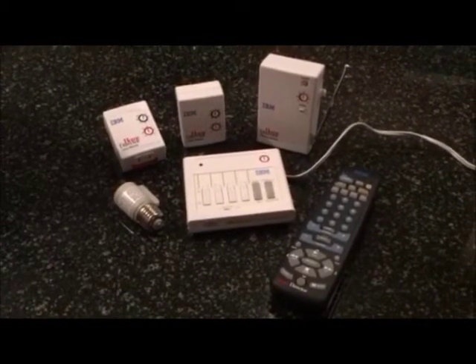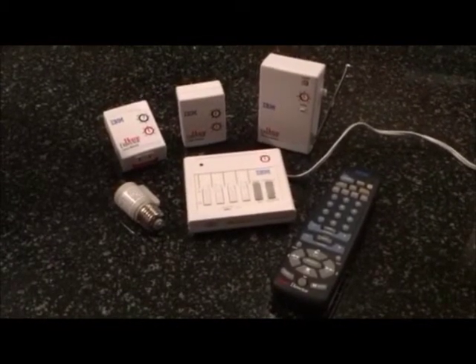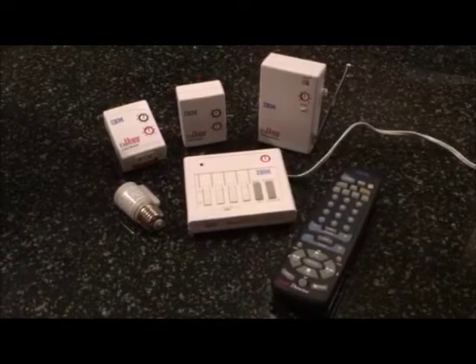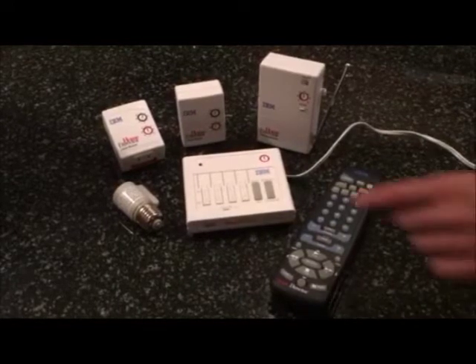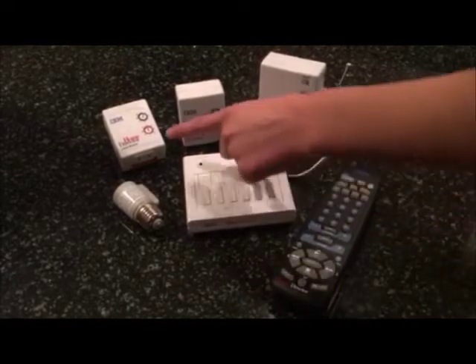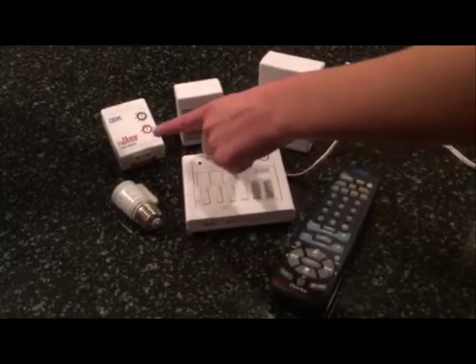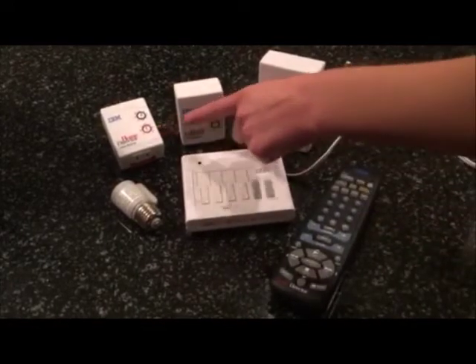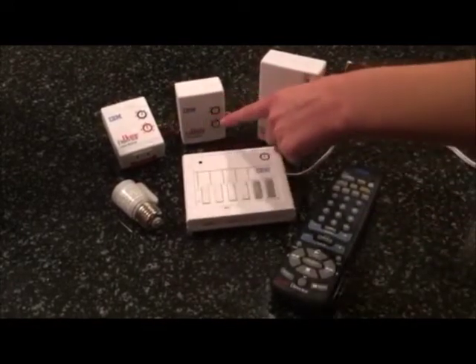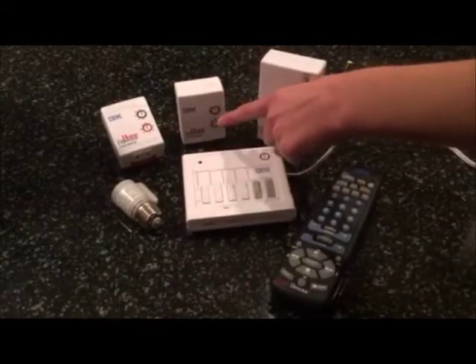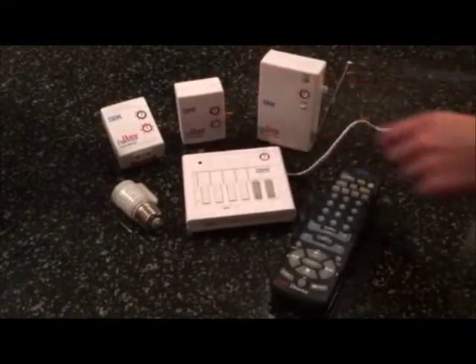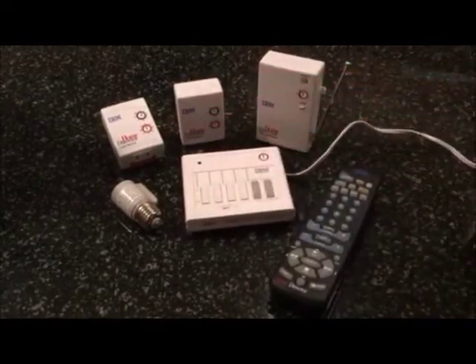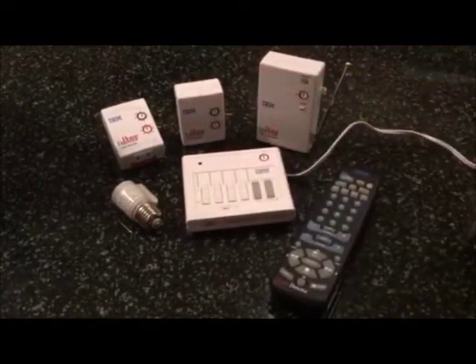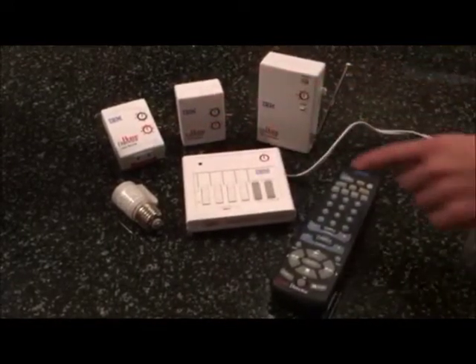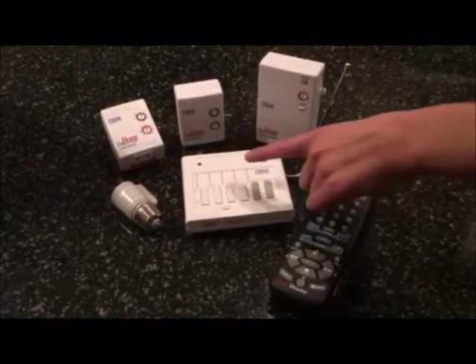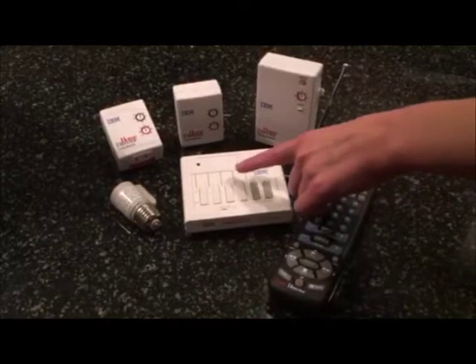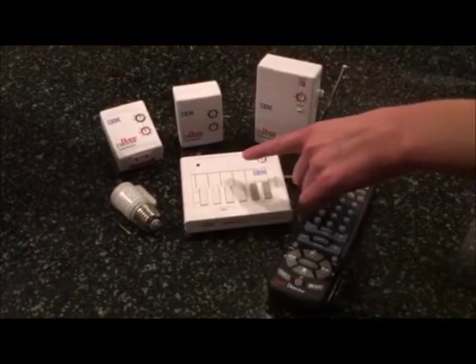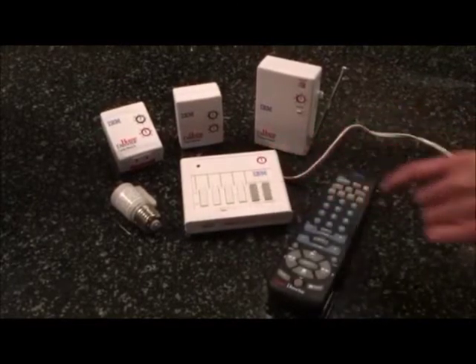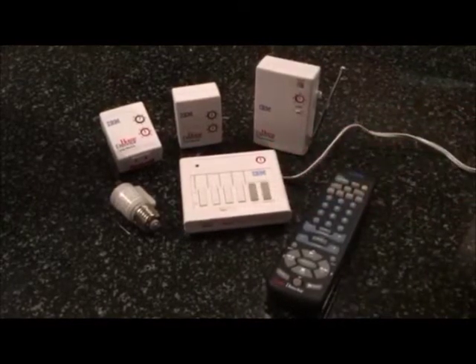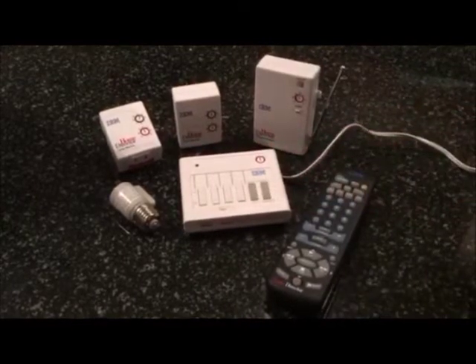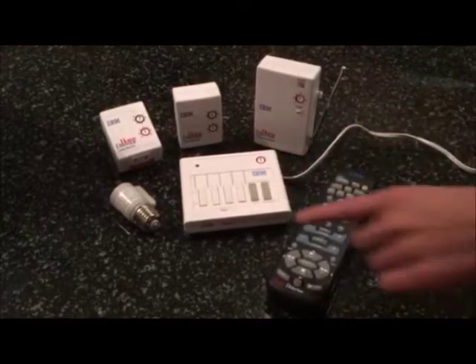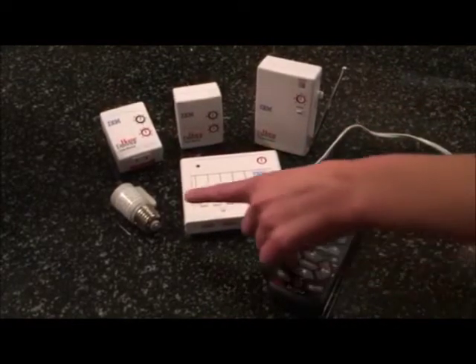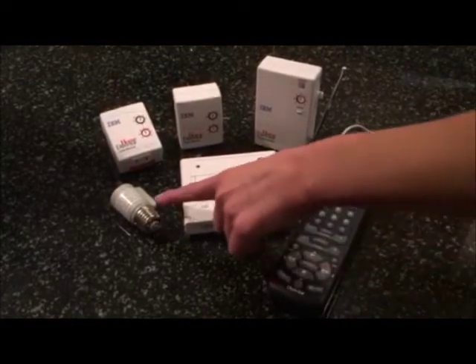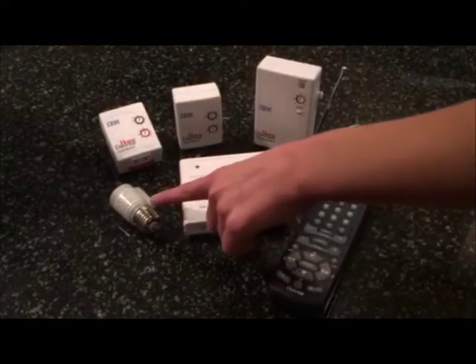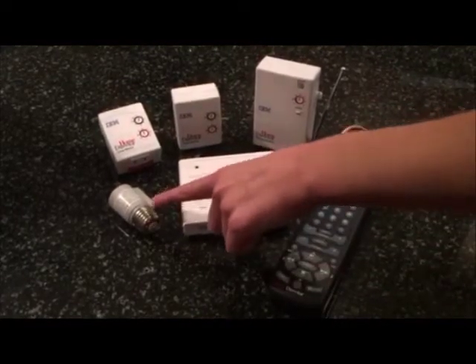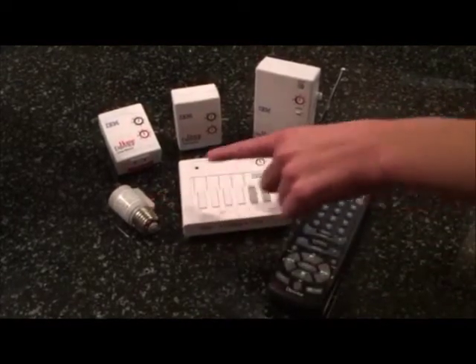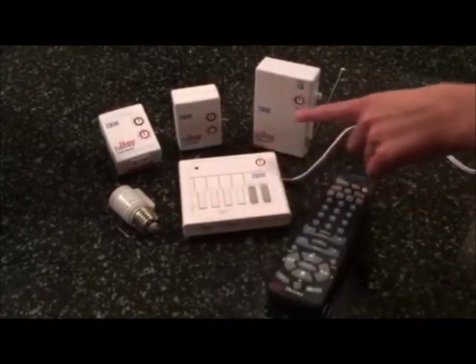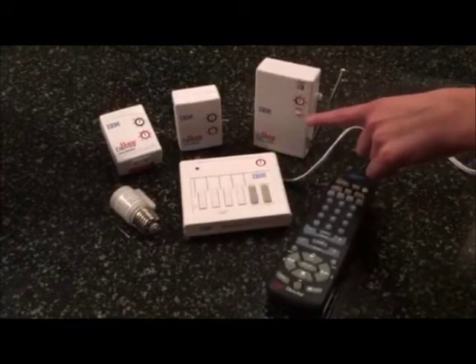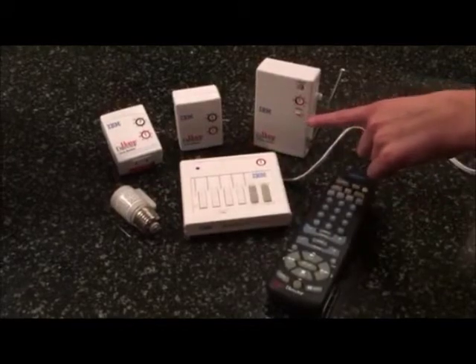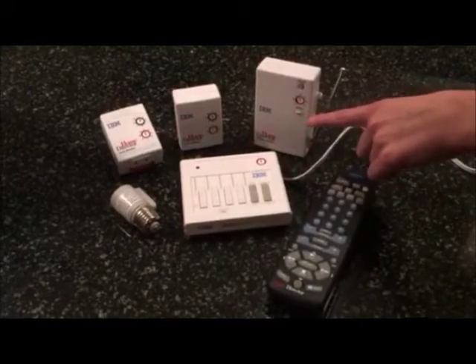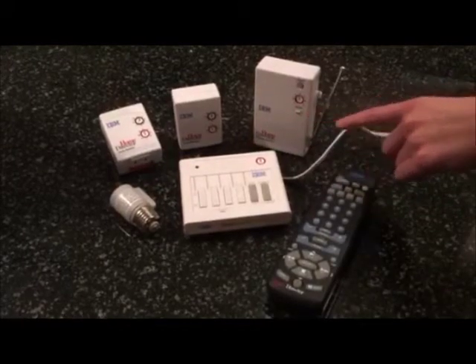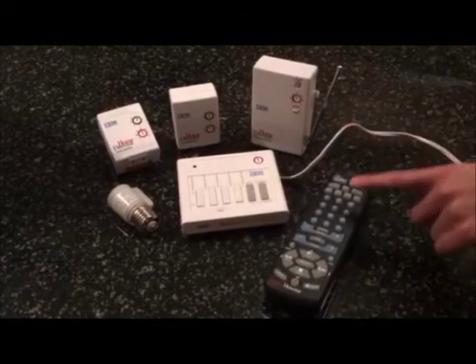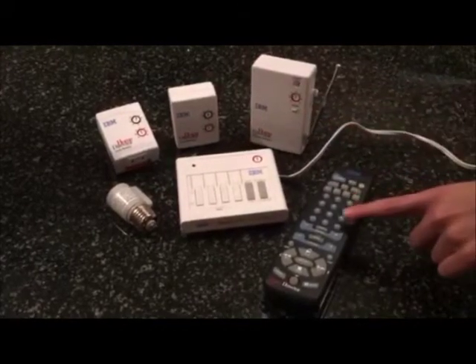We have two lamp modules, one mini controller with a wall plug, one lamp bulb adapter, one remote module, and one home director remote control.